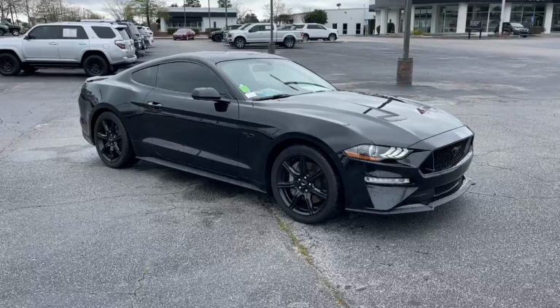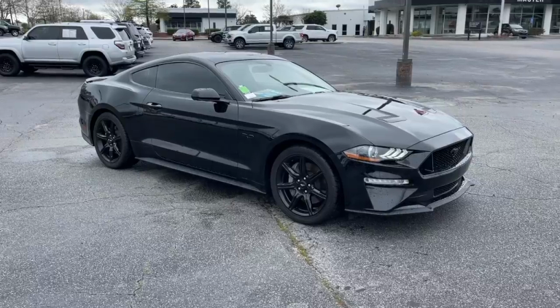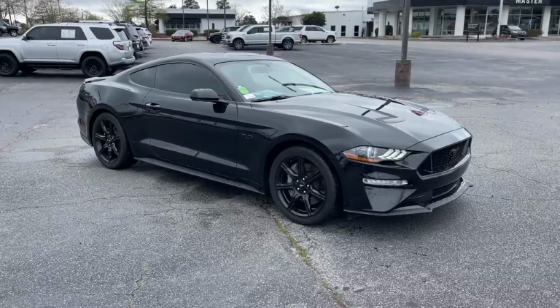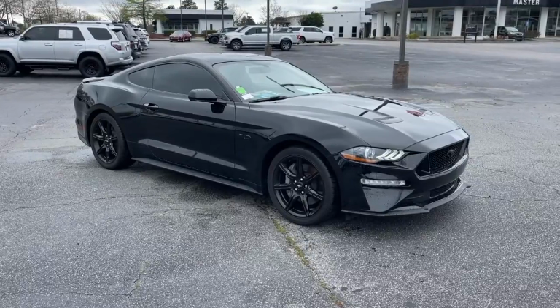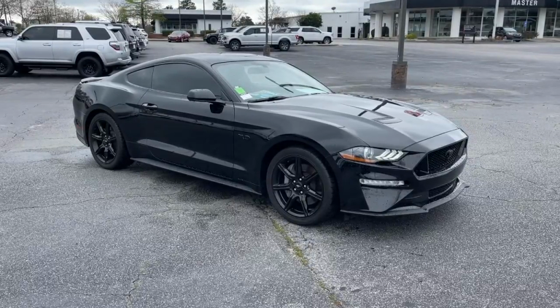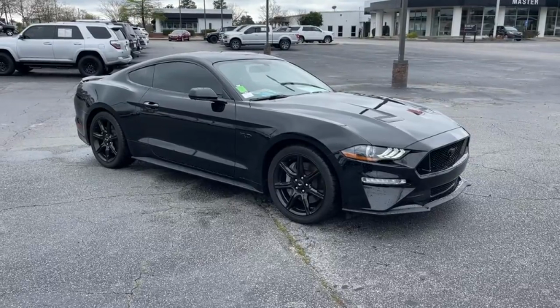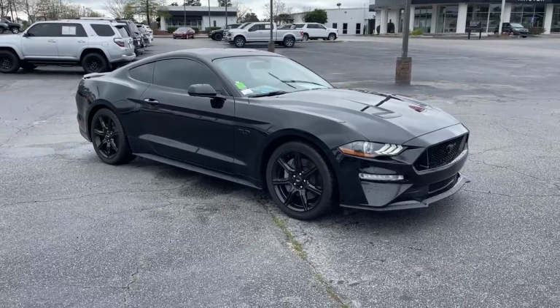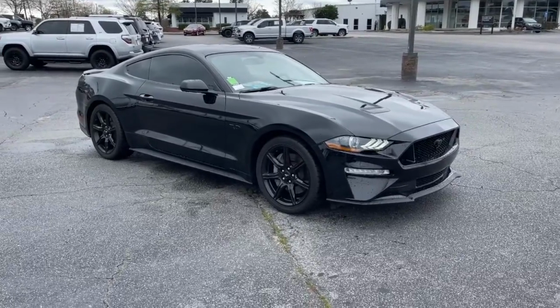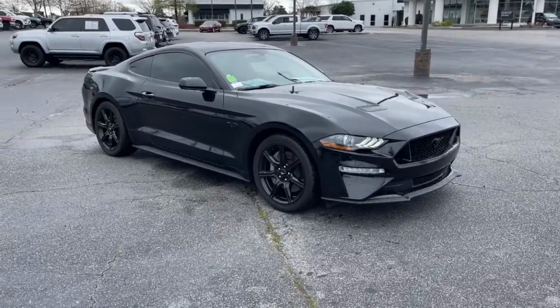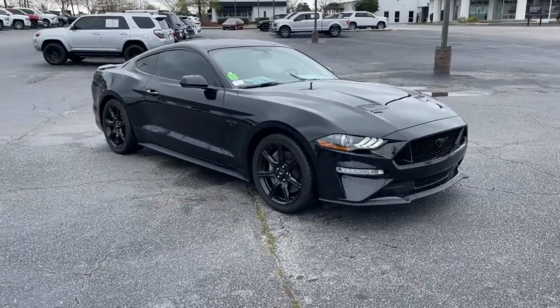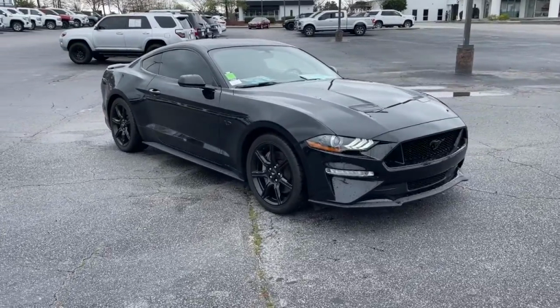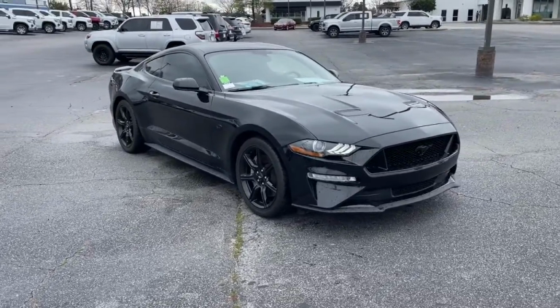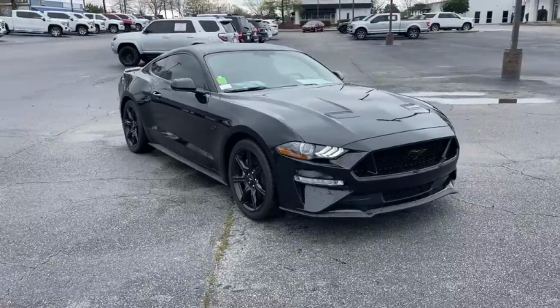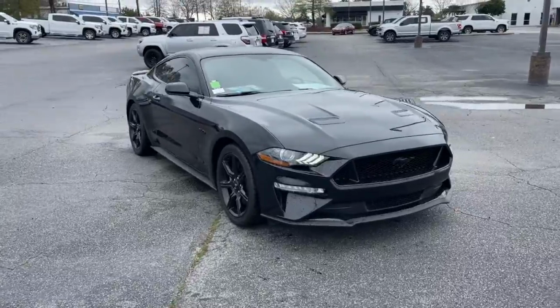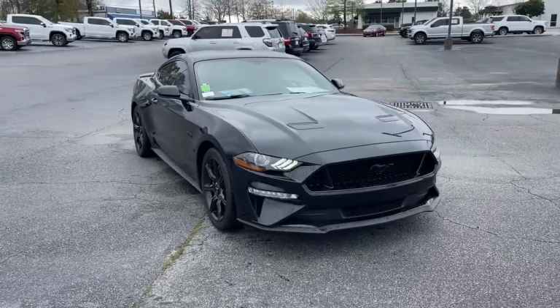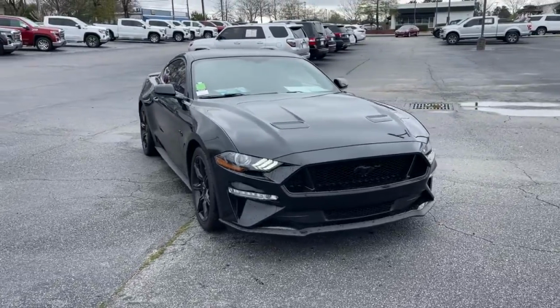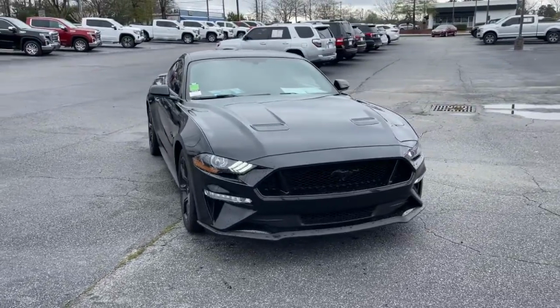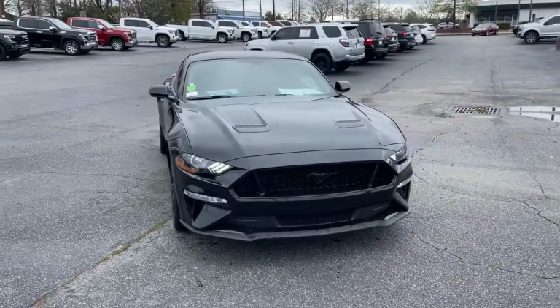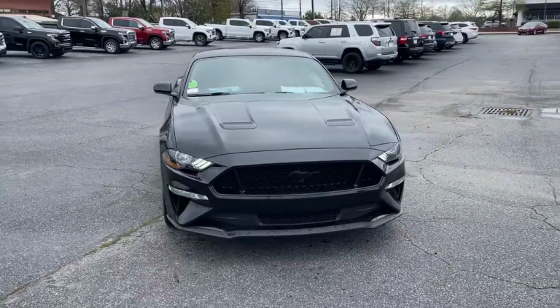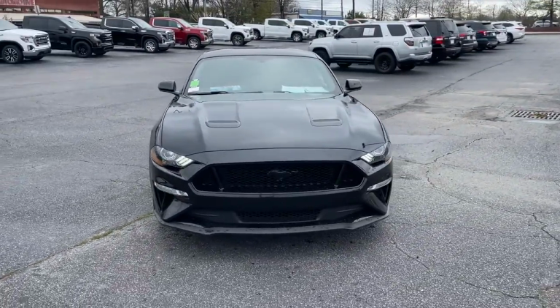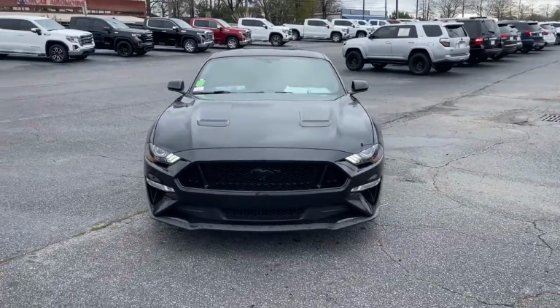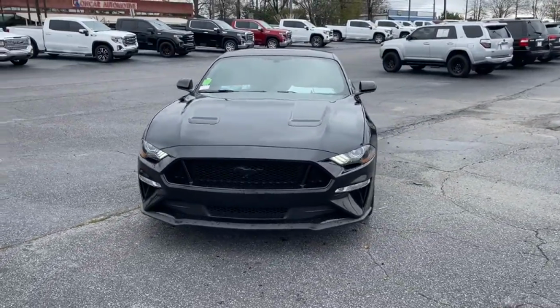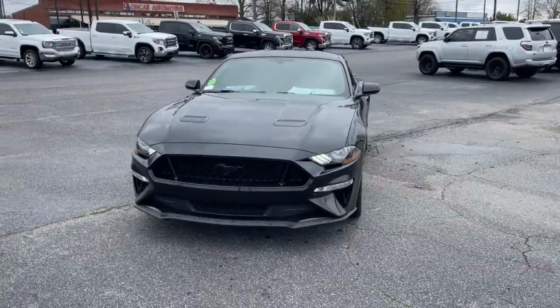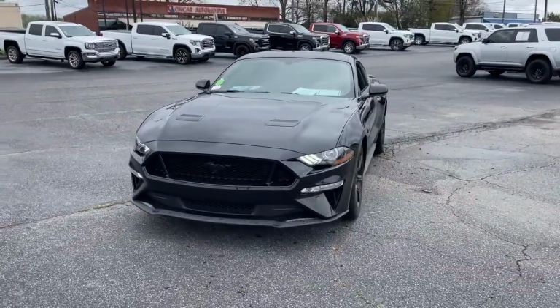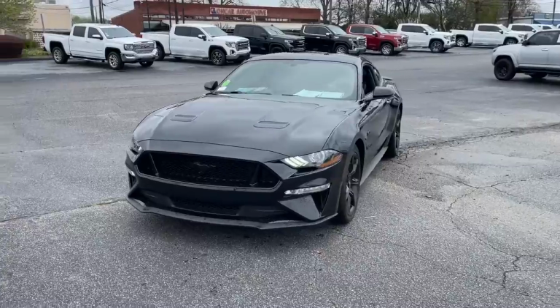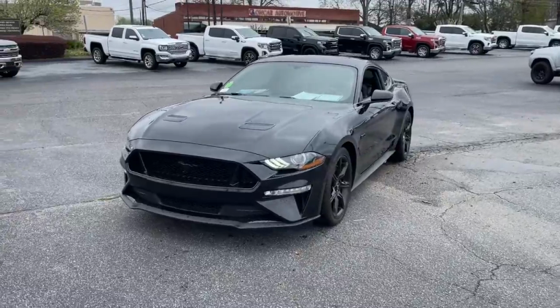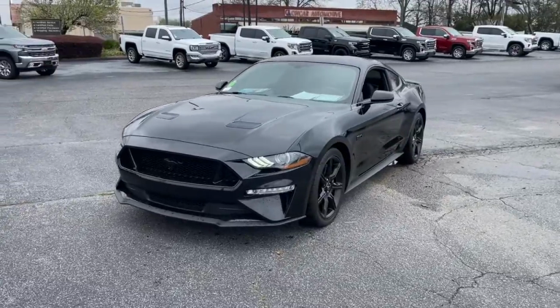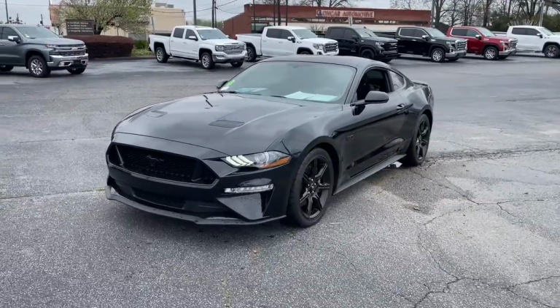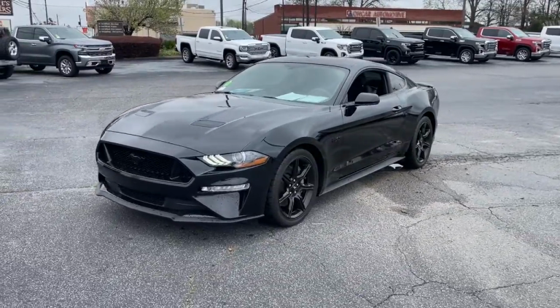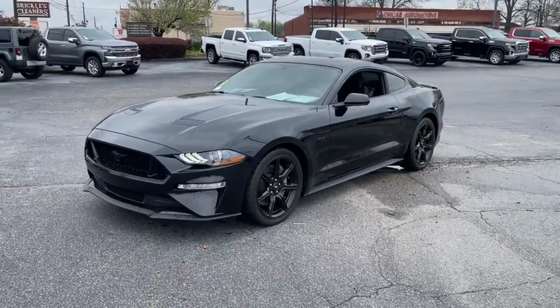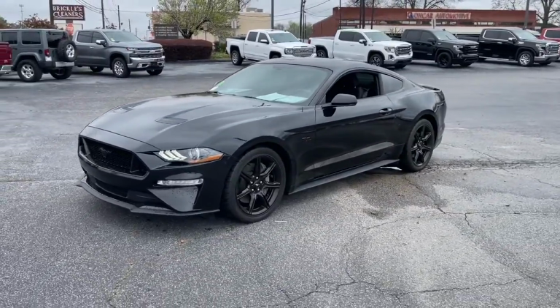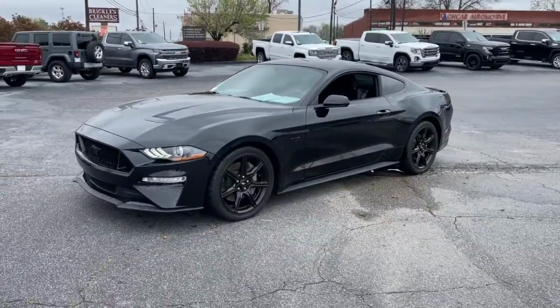Hop into the 2018 Ford Mustang, with less than 35,000 miles on it. For those who will settle for nothing short of legendary, this high-performance Ford Mustang pulses with indomitable spirit and rebellious style.